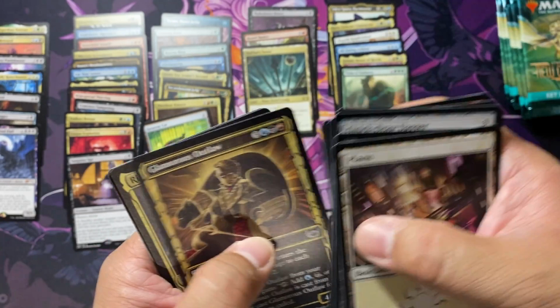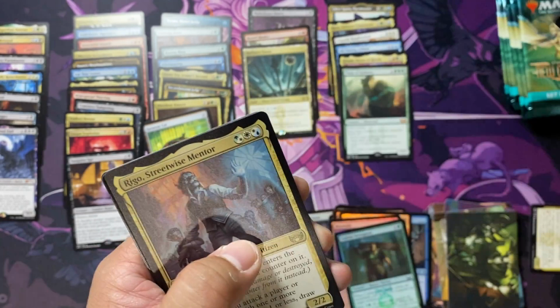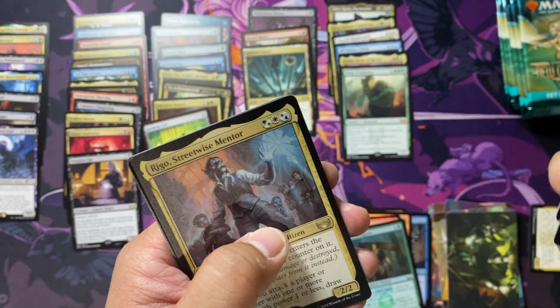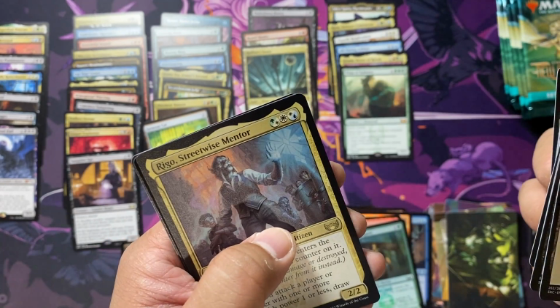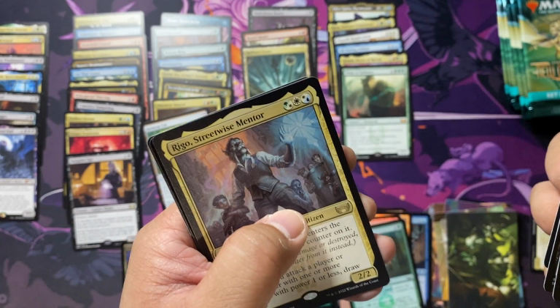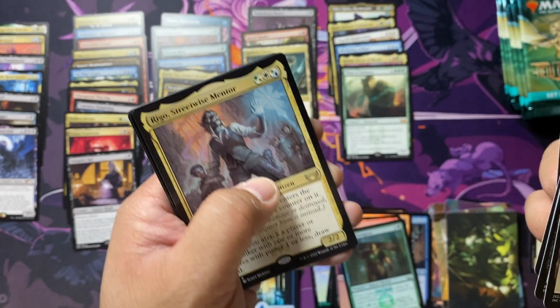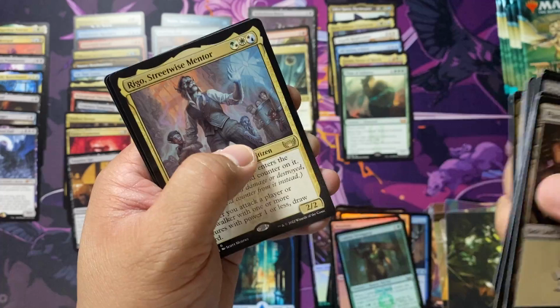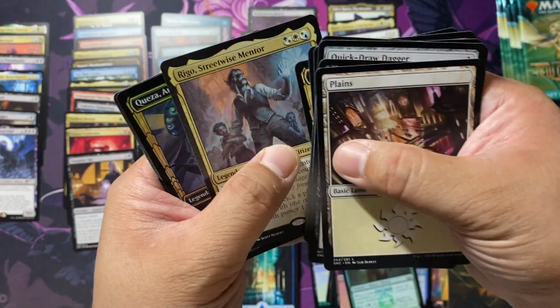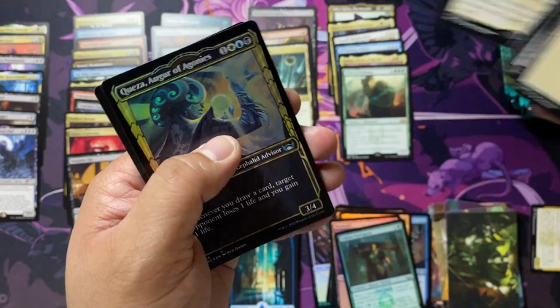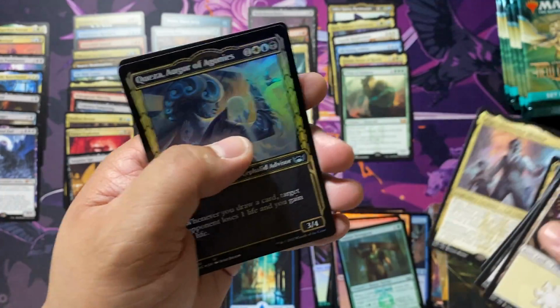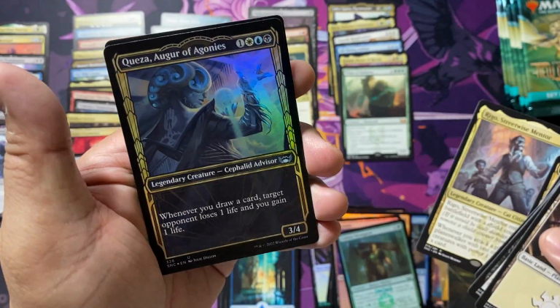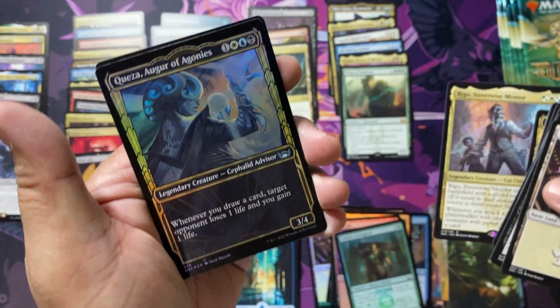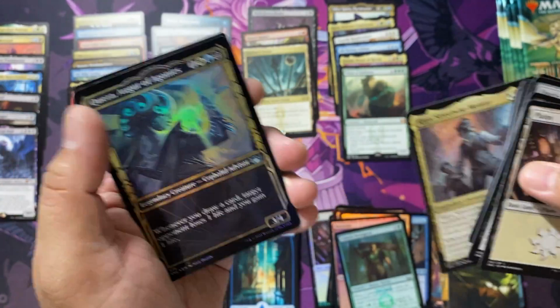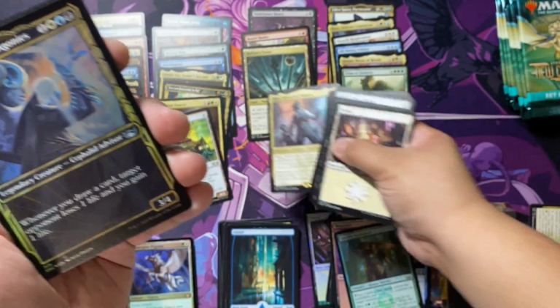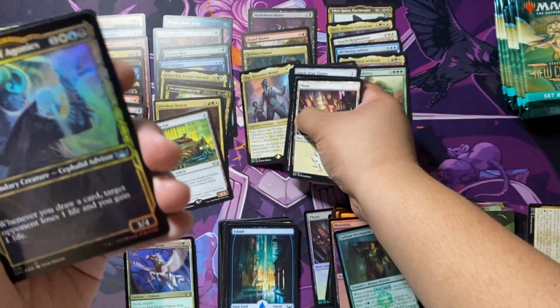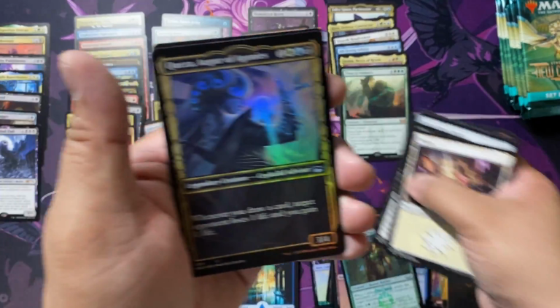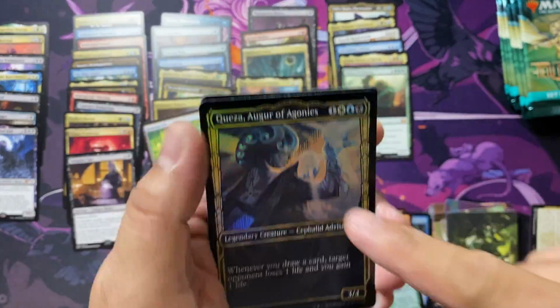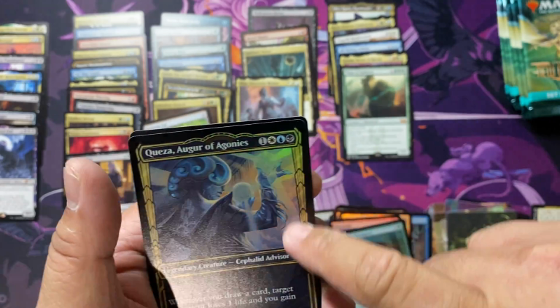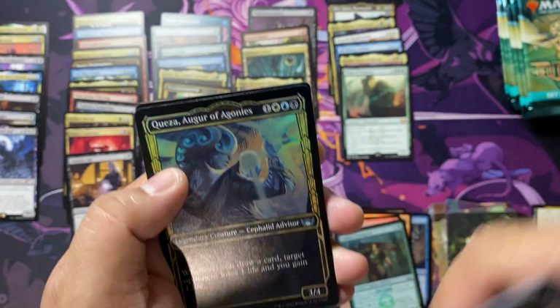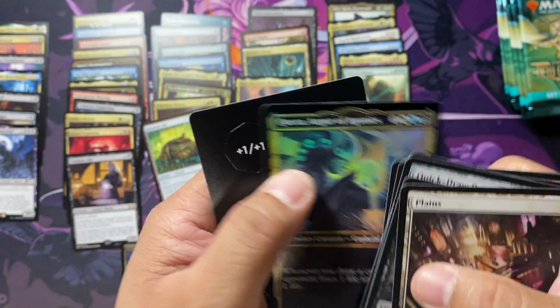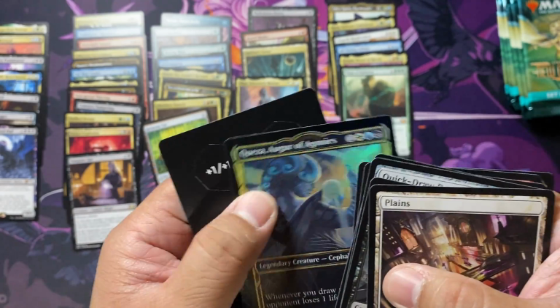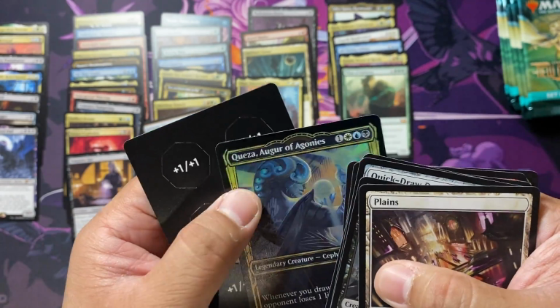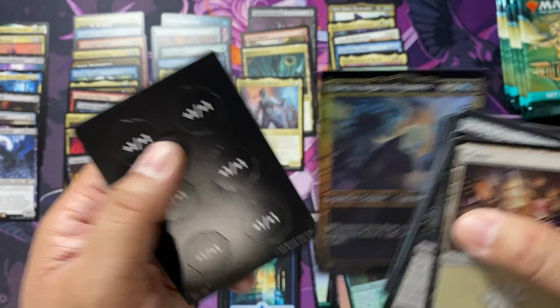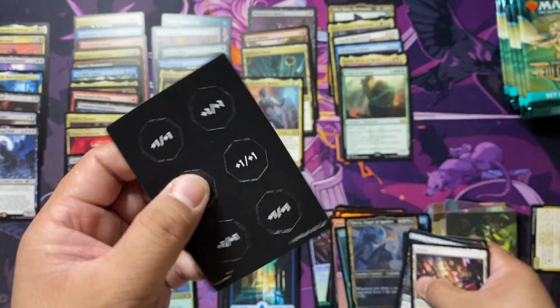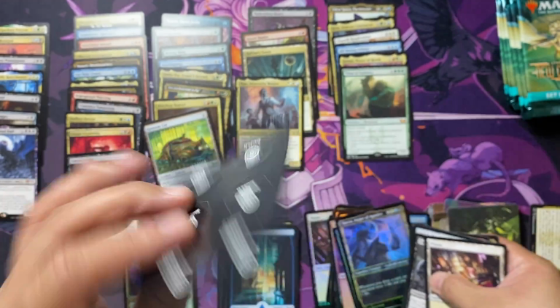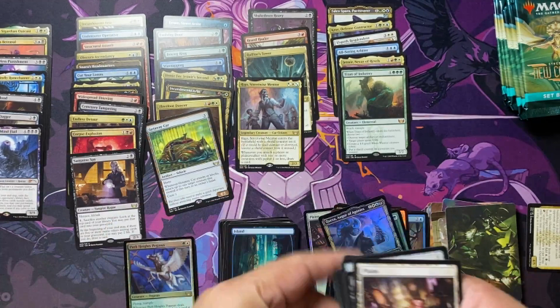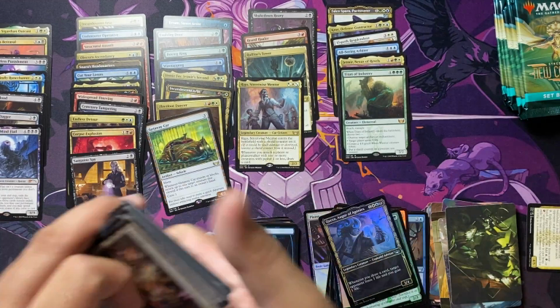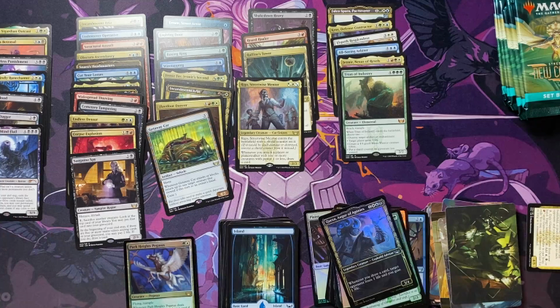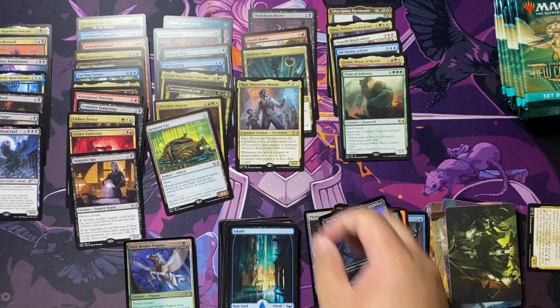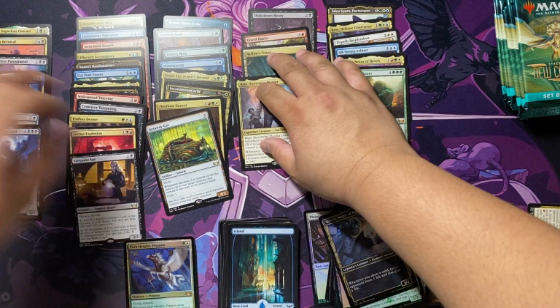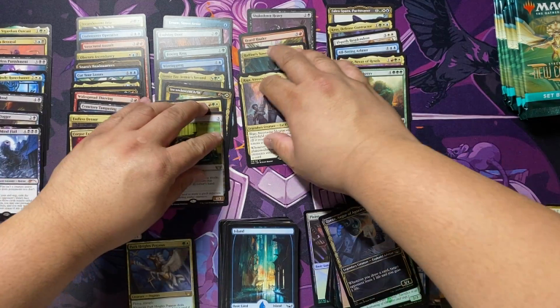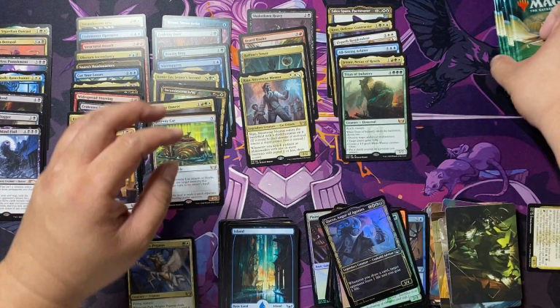We have a Regal Streetwise Mentor with a Queza Augur of Agonies foil. Actually I haven't been checking if it's one of those gilded foils, but it looks like they're just regular foils here.